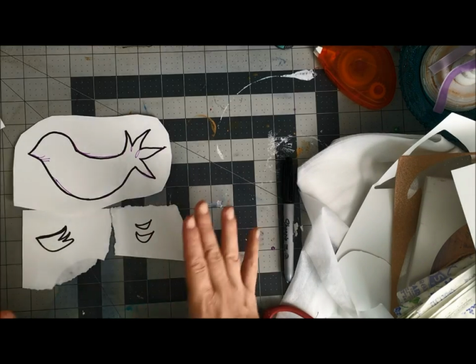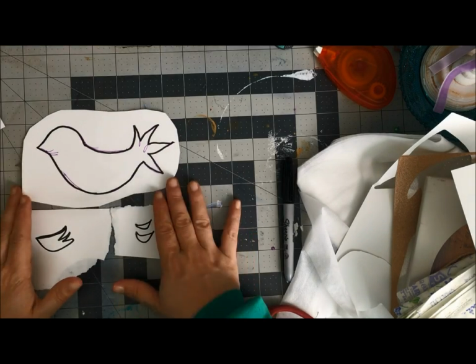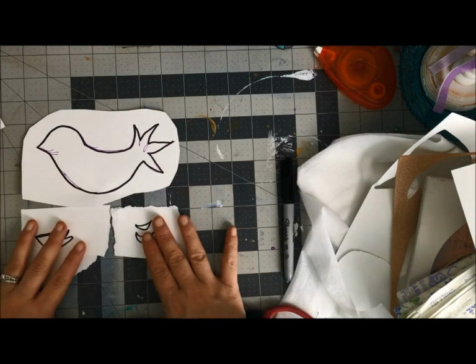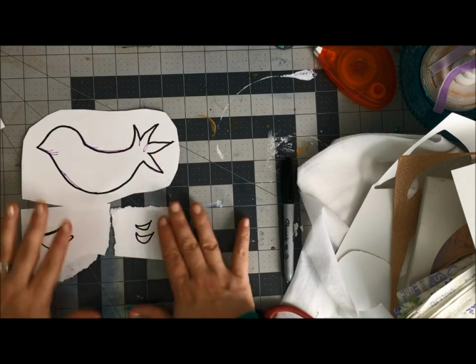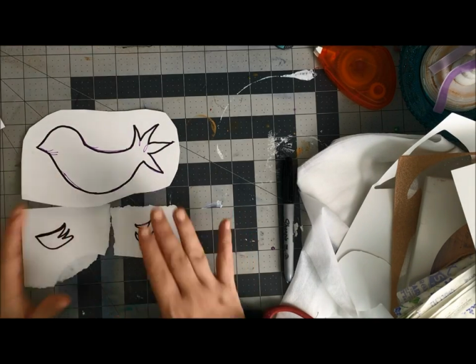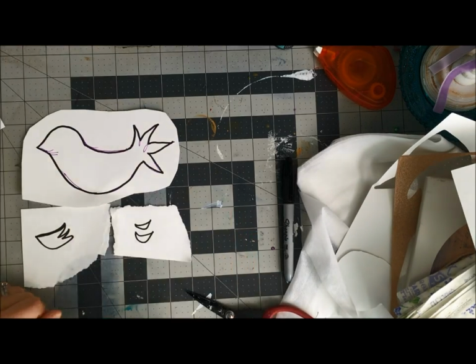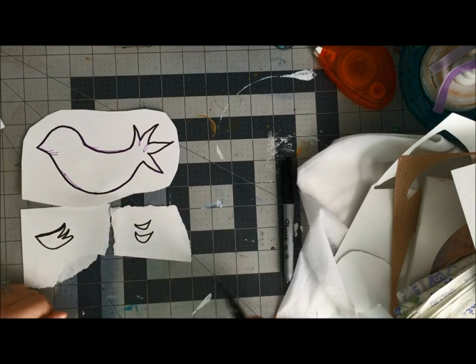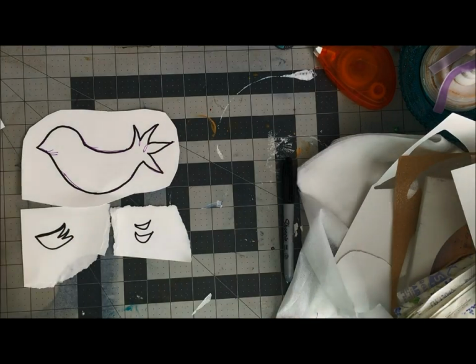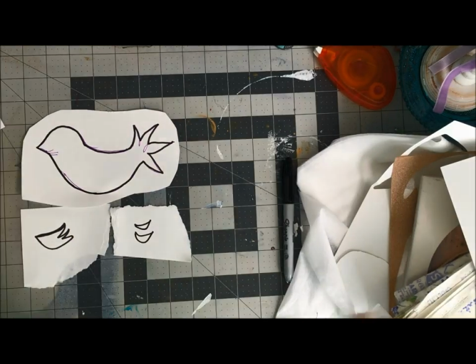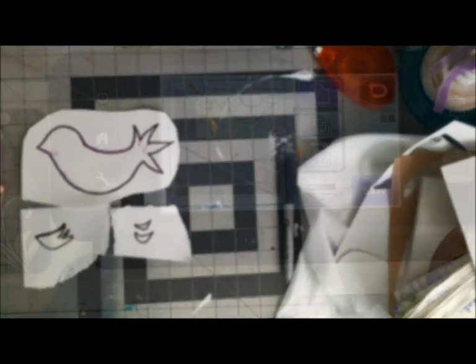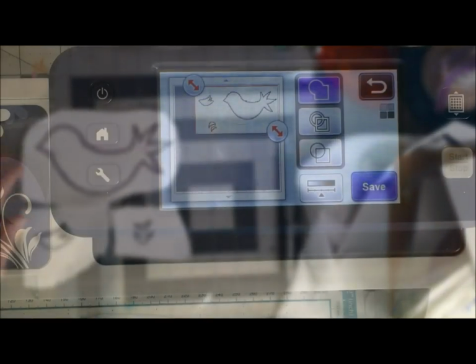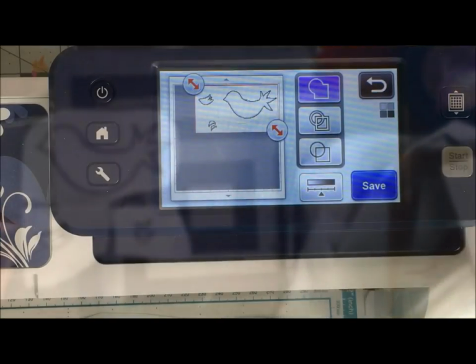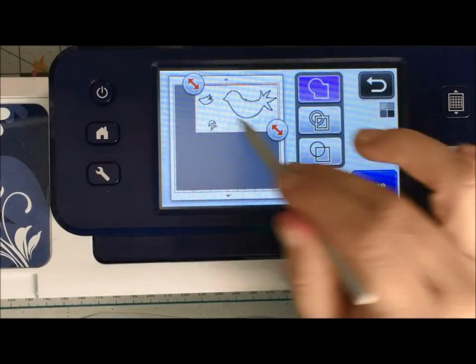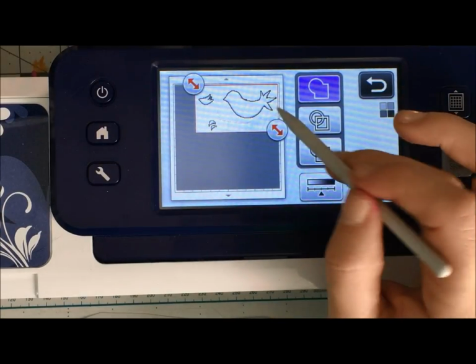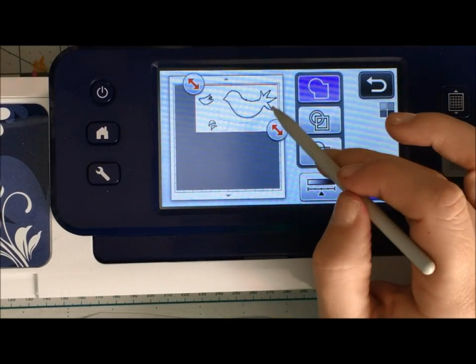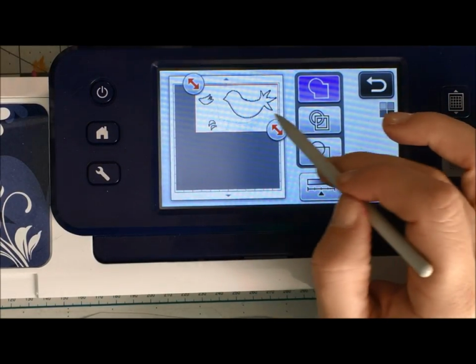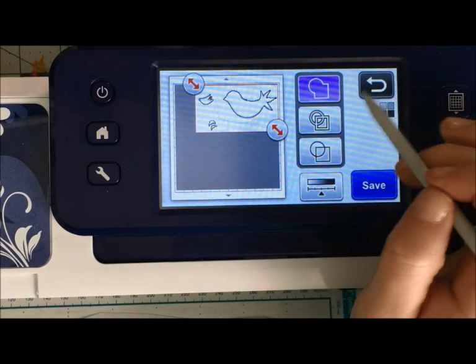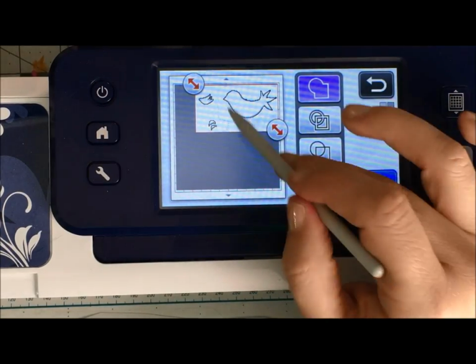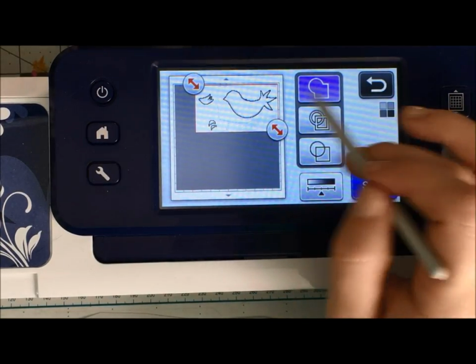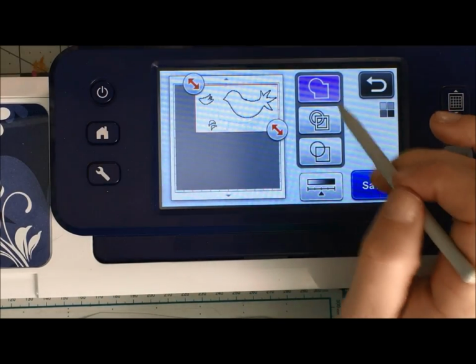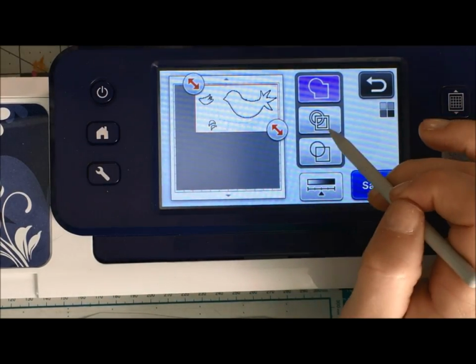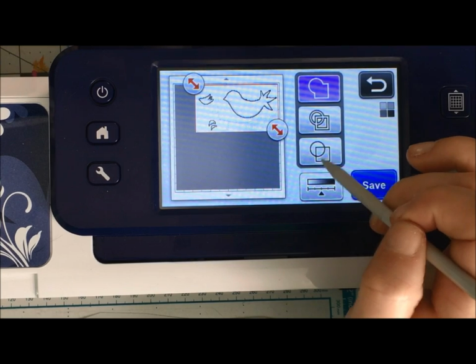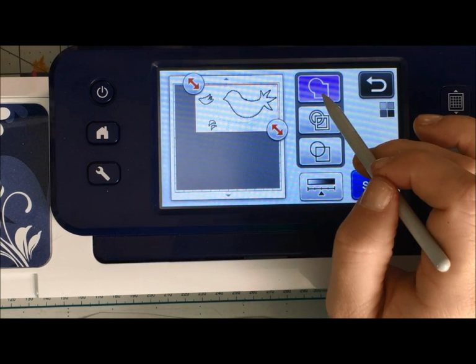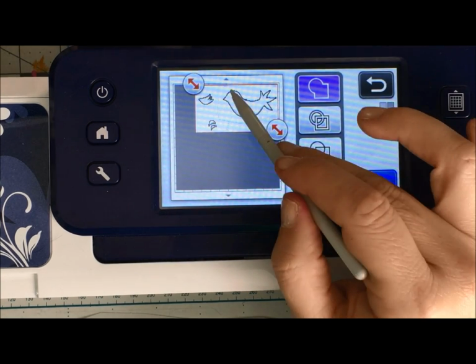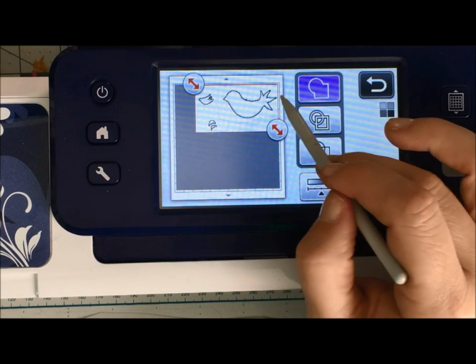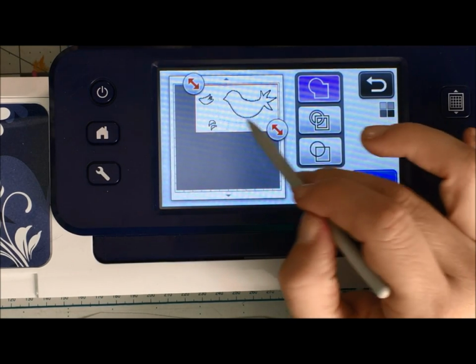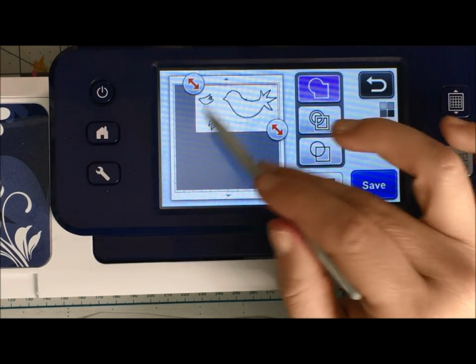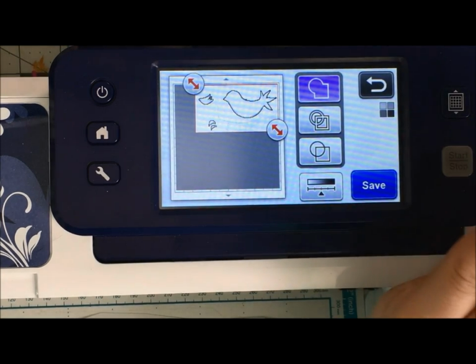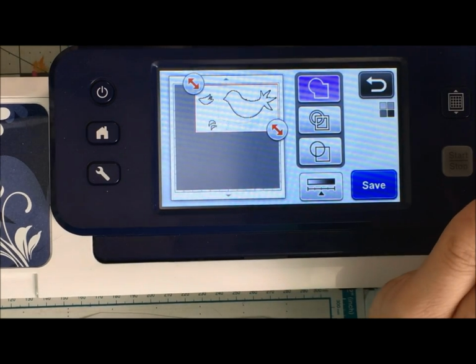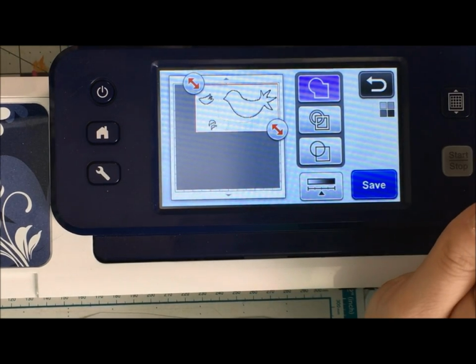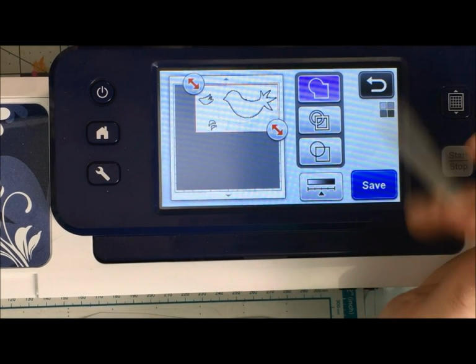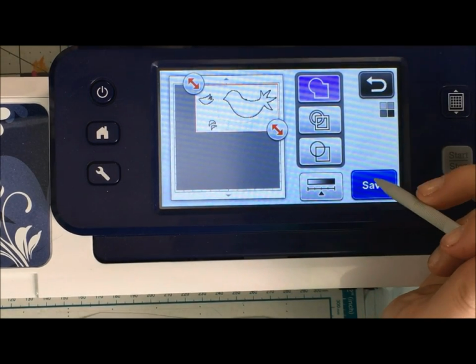a regular mat or a scanning mat — either way — and we're going to scan these into the ScanNCut. Here on my ScanNCut I just scanned in using scan to cut data, and you can see the different options. By picking the outline, it's just showing the outline of the pieces.